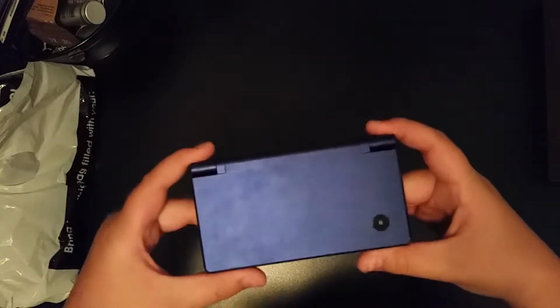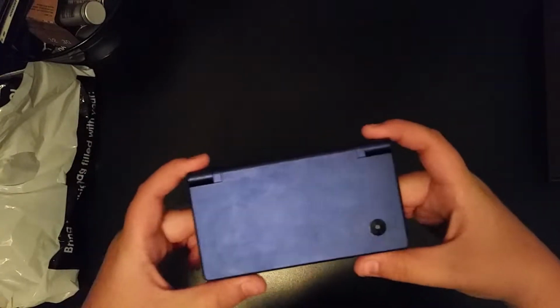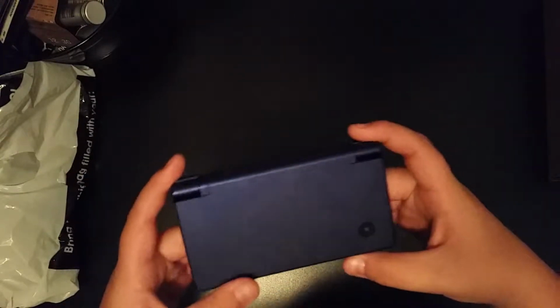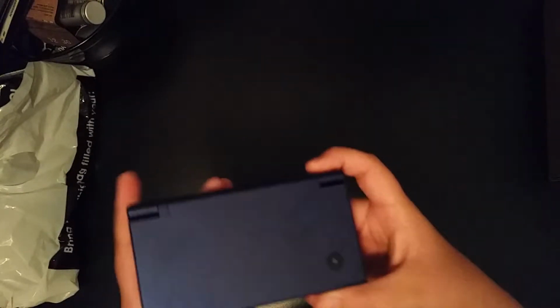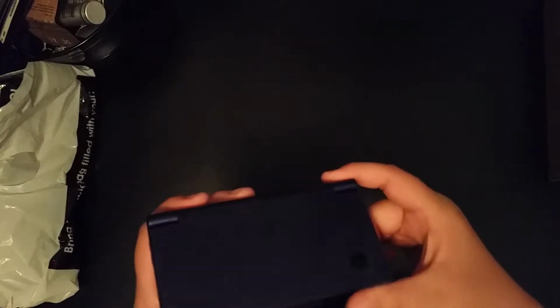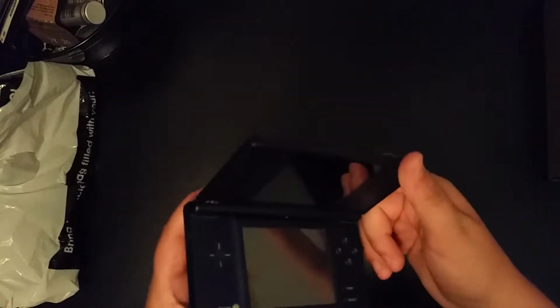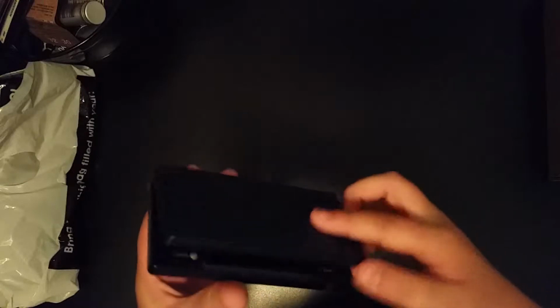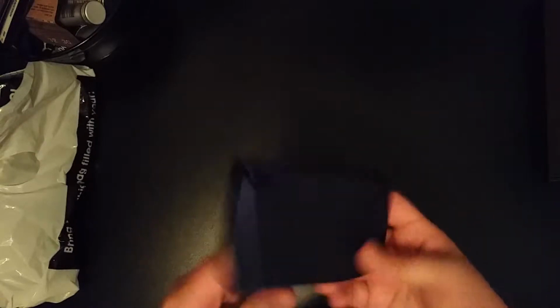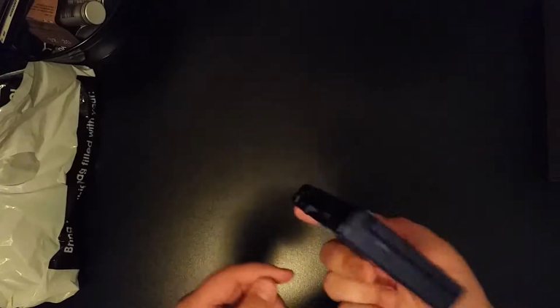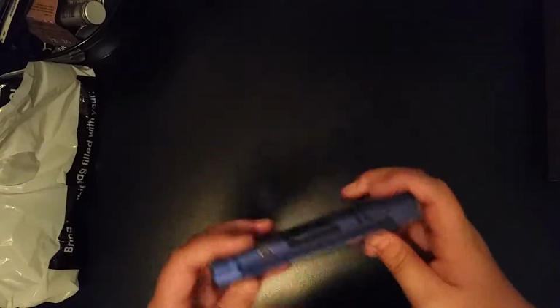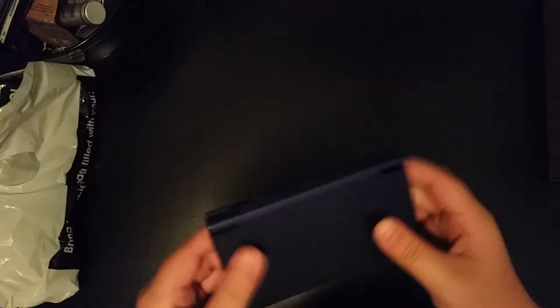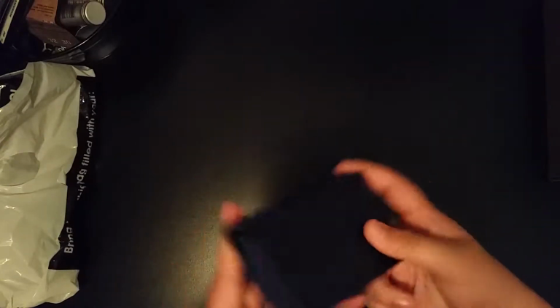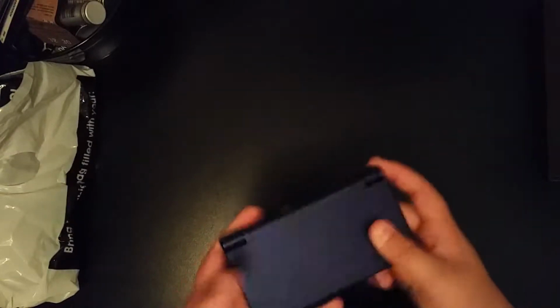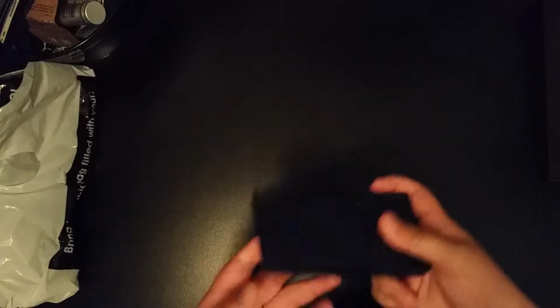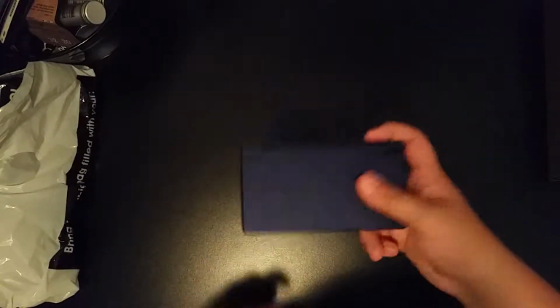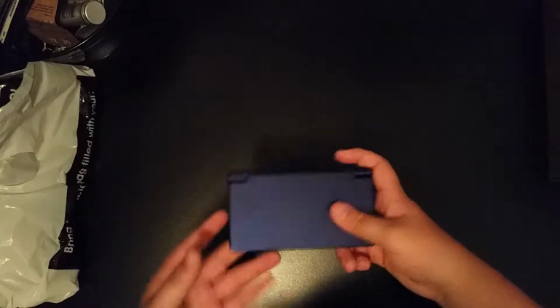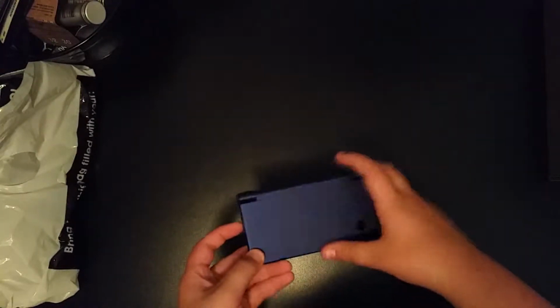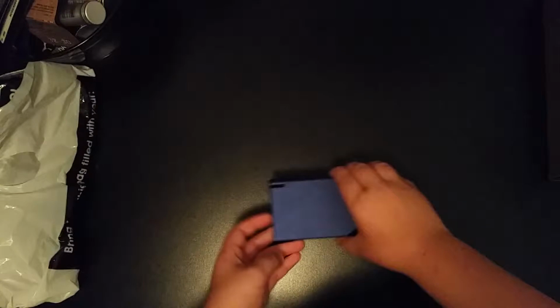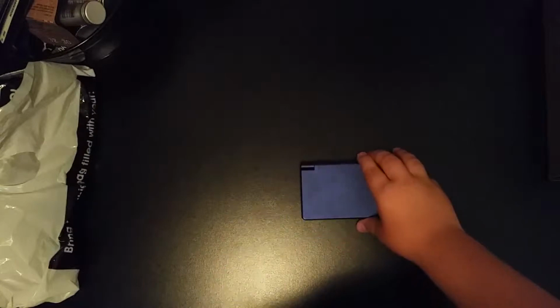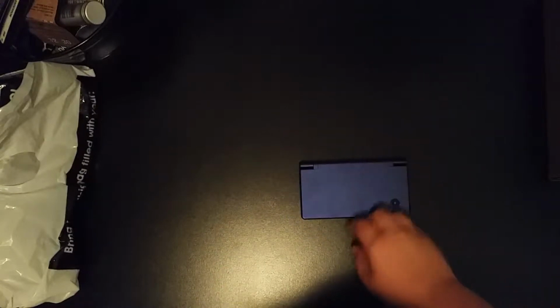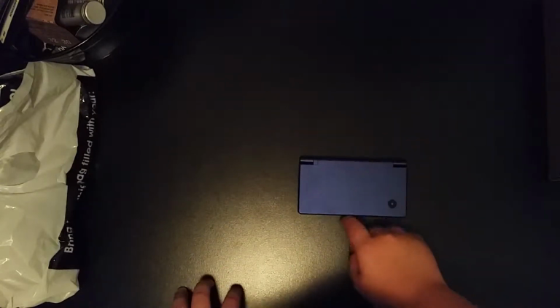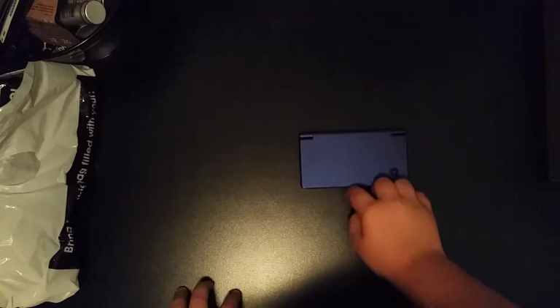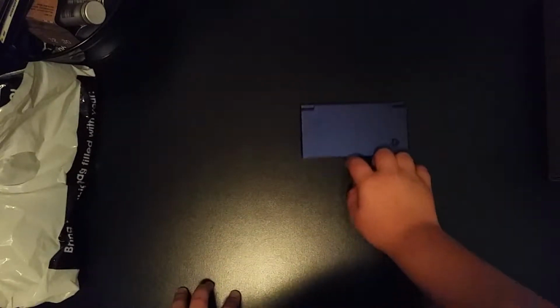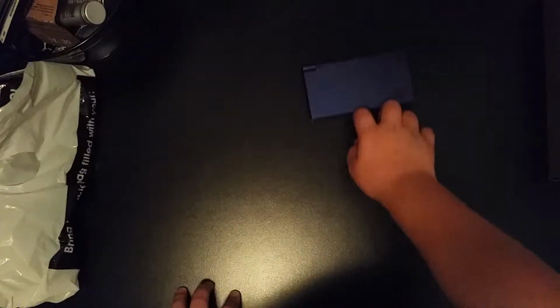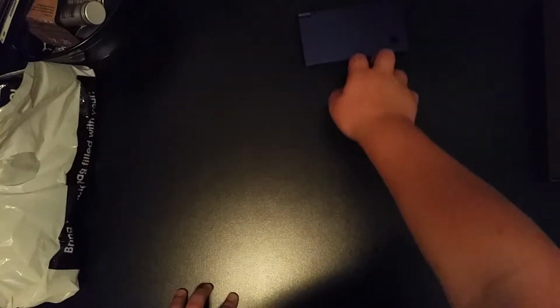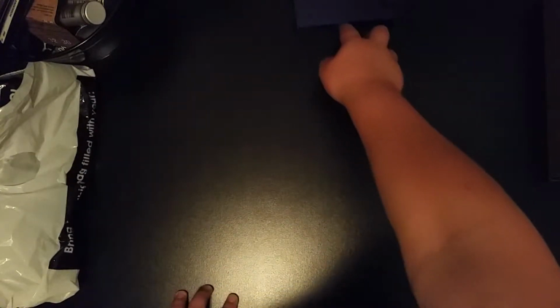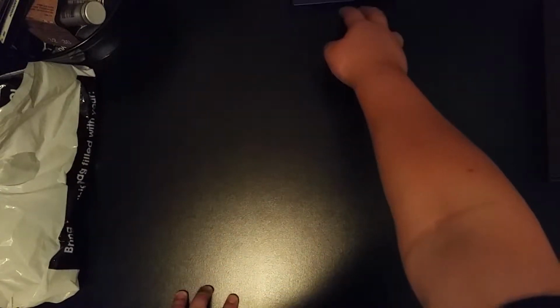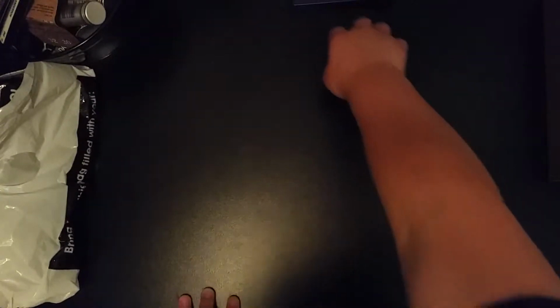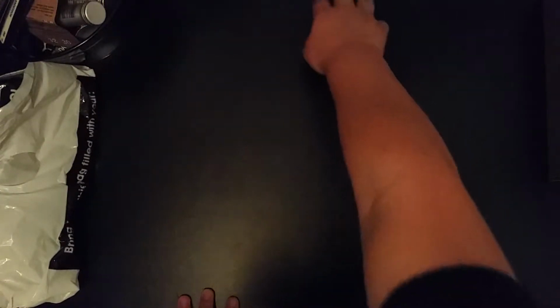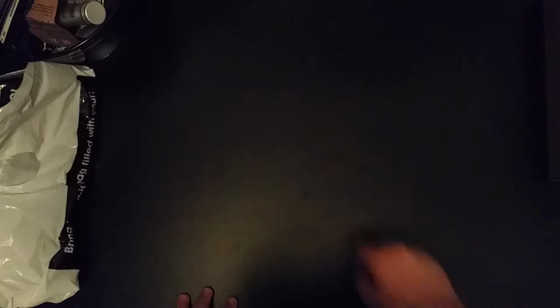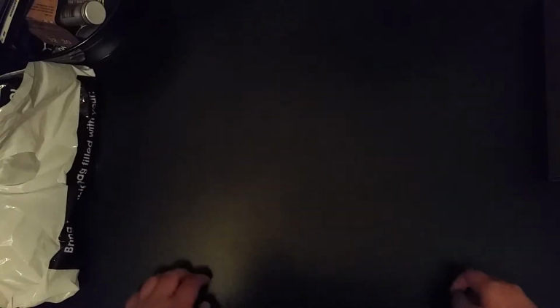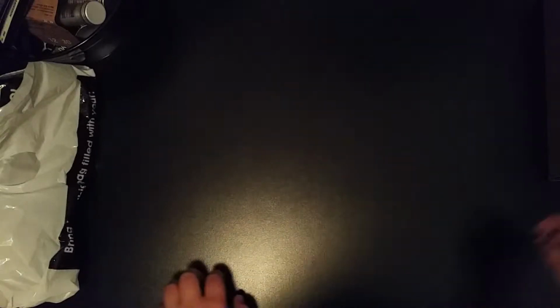Right here we got my good old DSi. It's a navy blue Mario special edition one. But we're not going to be needing that anymore. Maybe my dad can use it with DS download play with me and my sister. Let's get that out of the way for the most part.